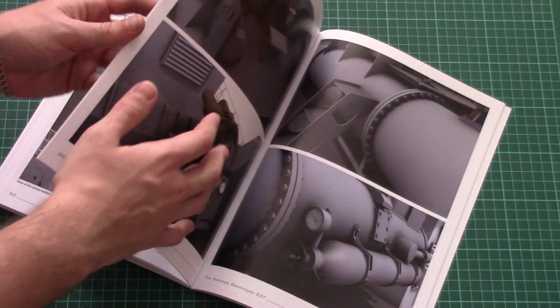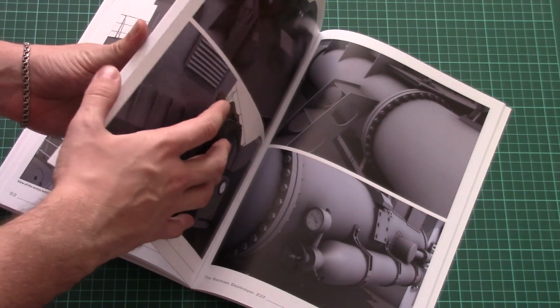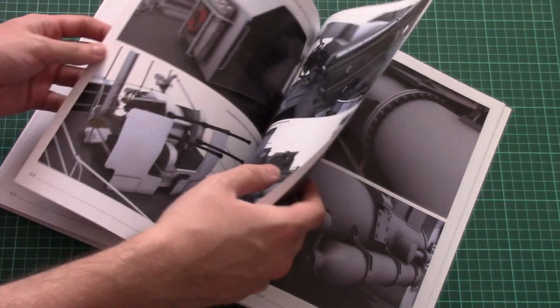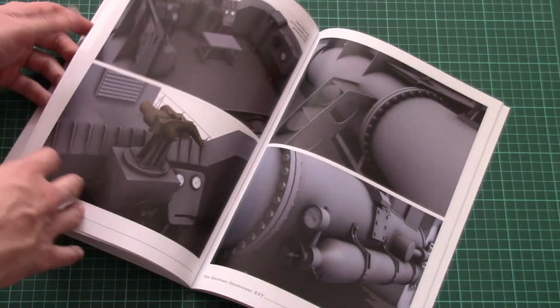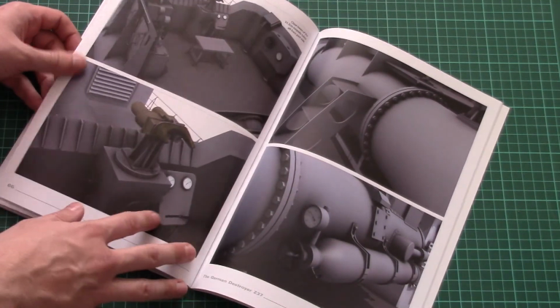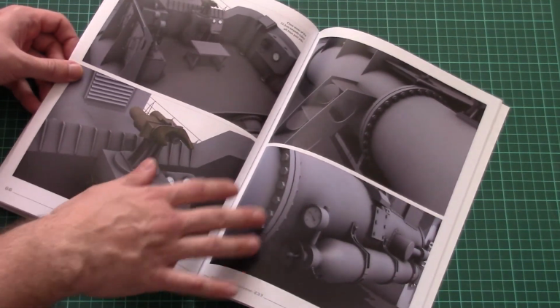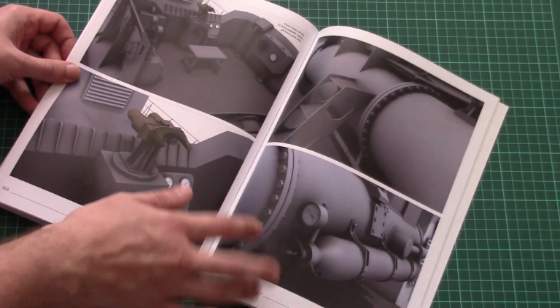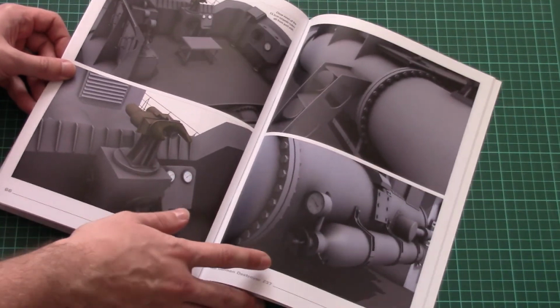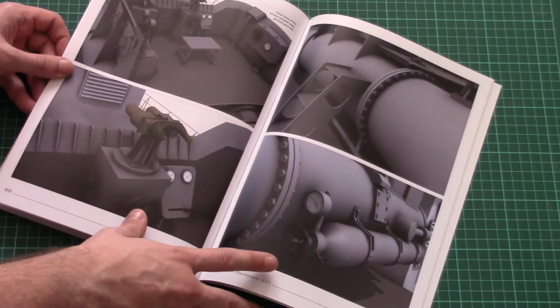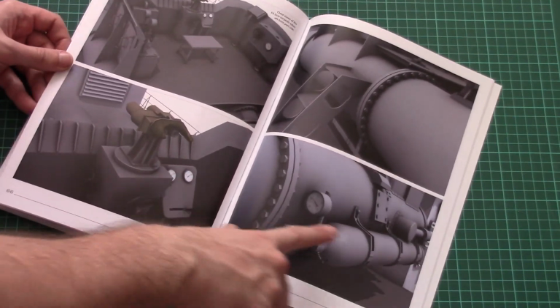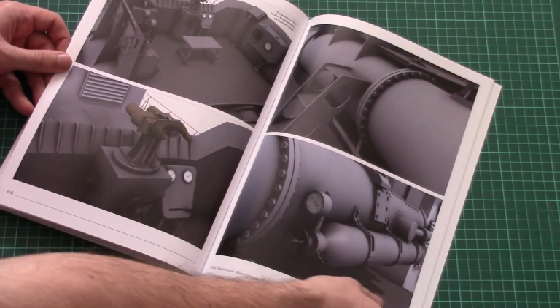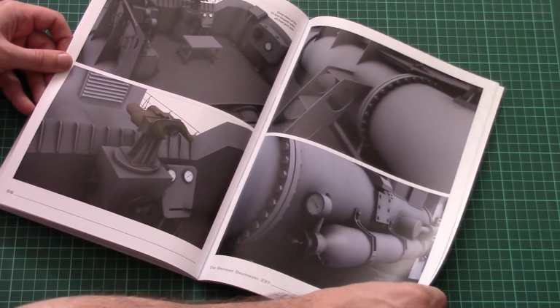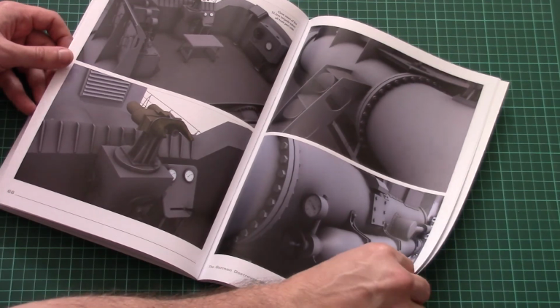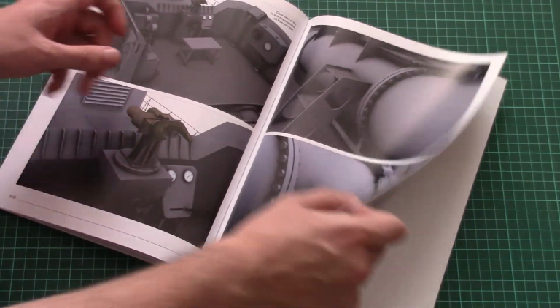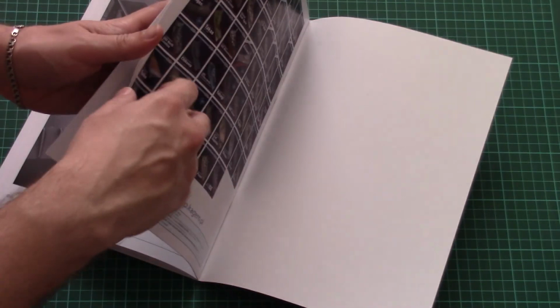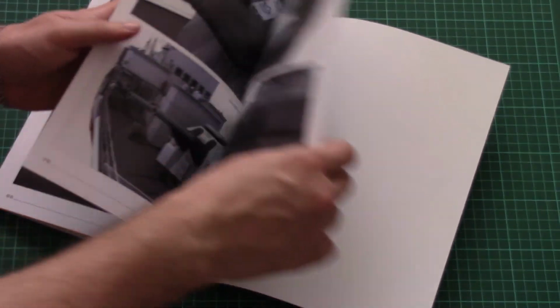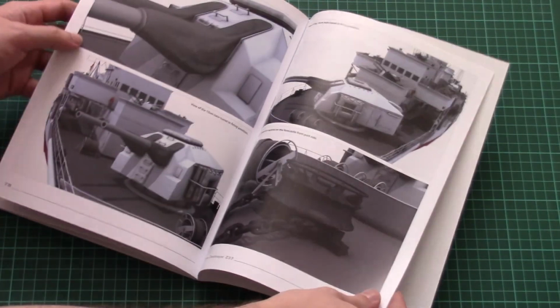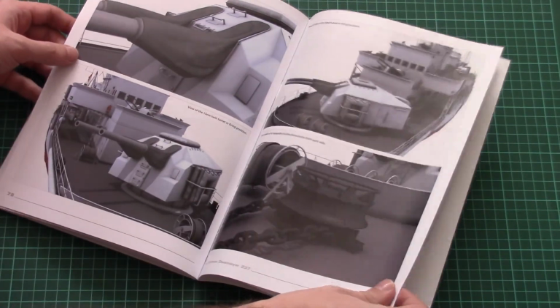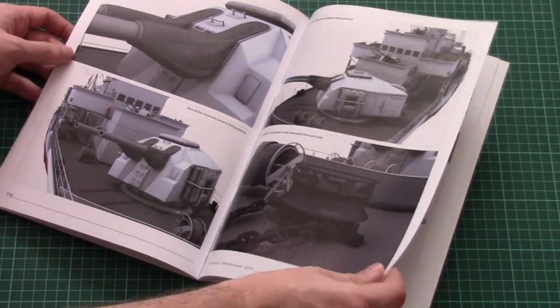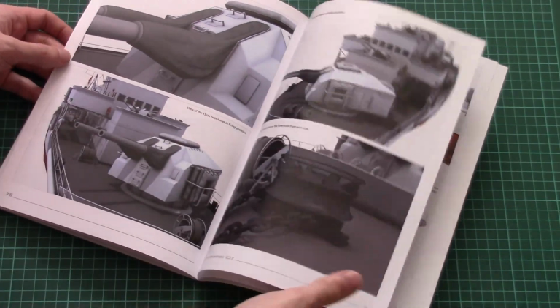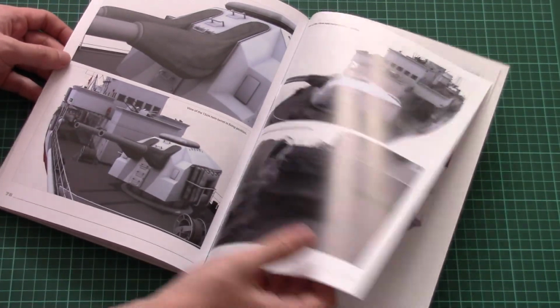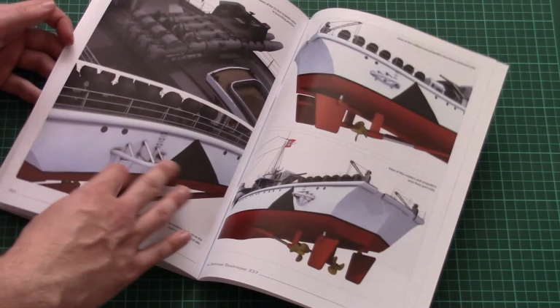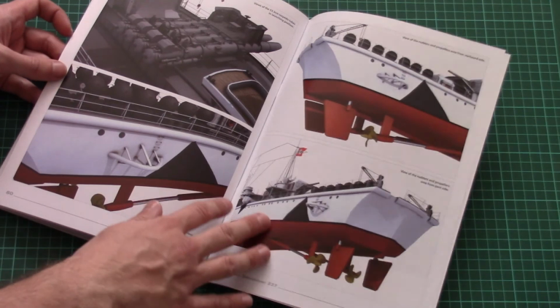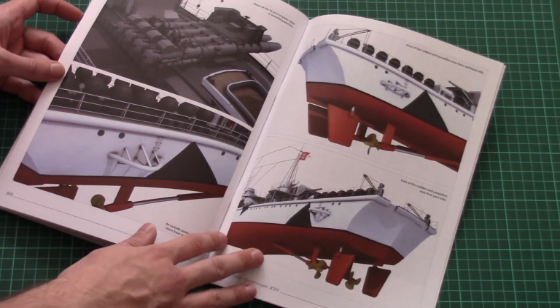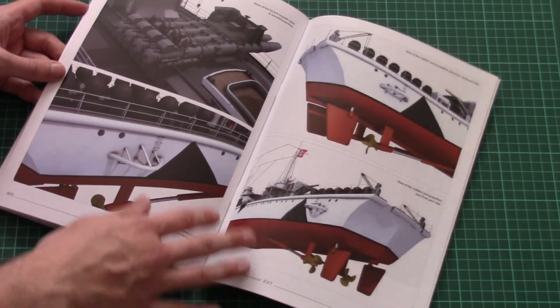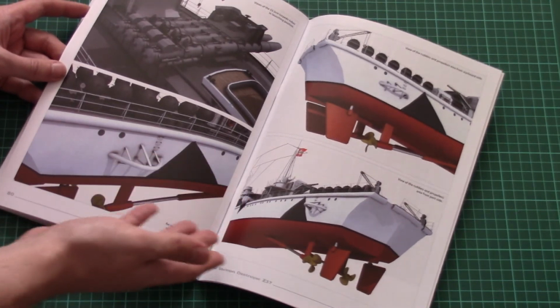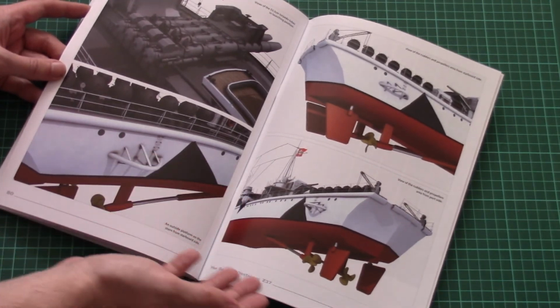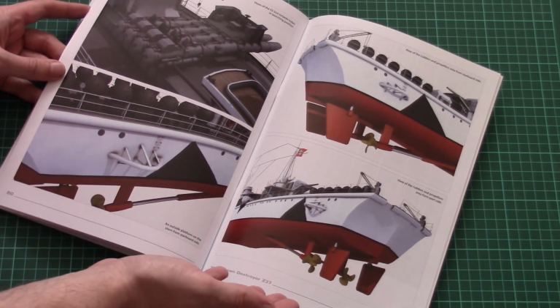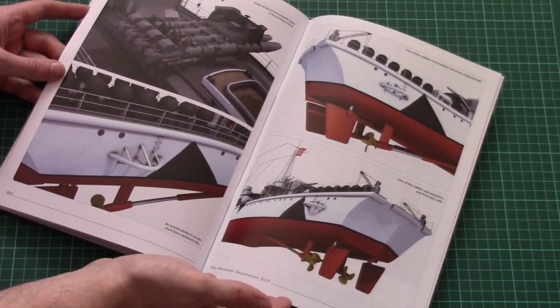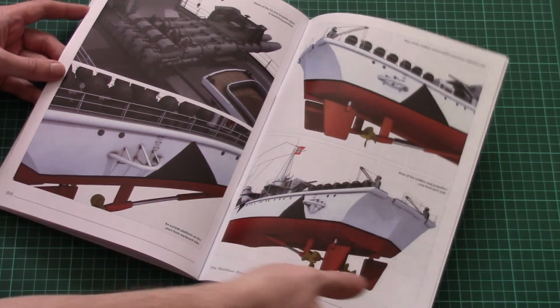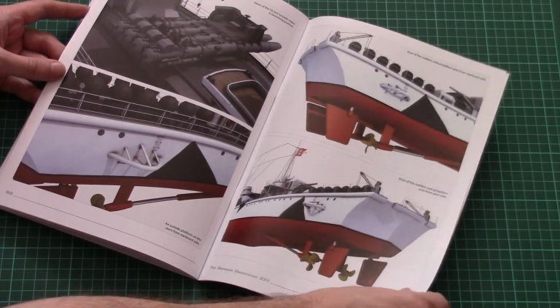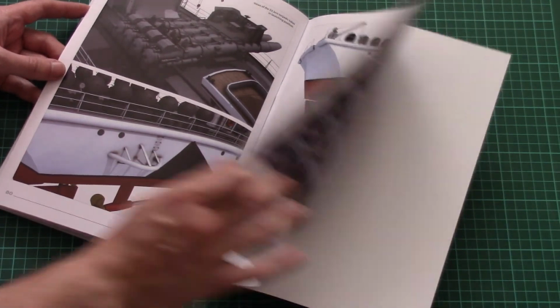Everything is here. We even get a view of some minor elements on this ship, and here you can see the last pages which are dedicated to the rear section of this destroyer.